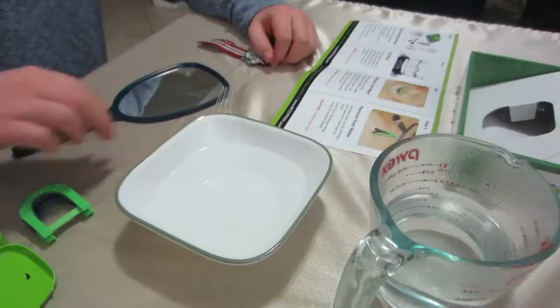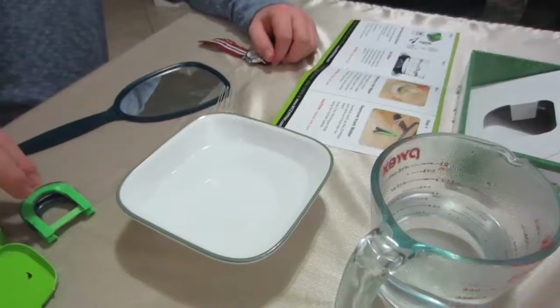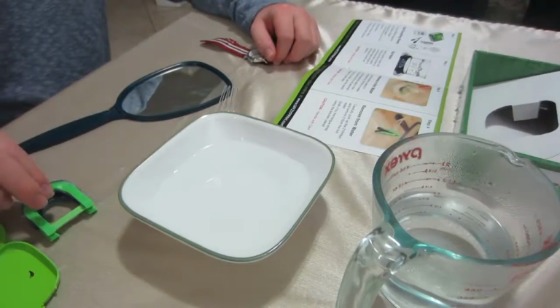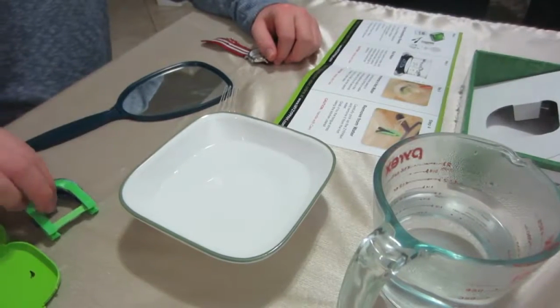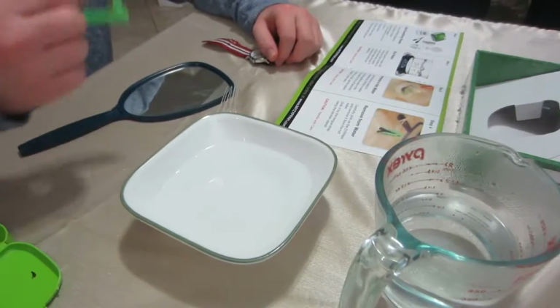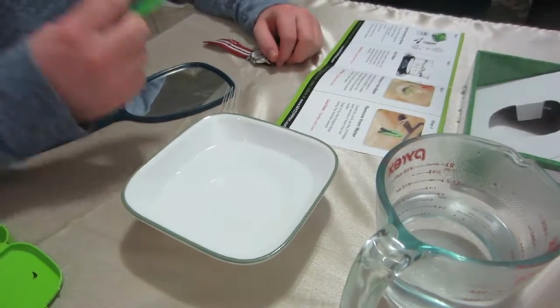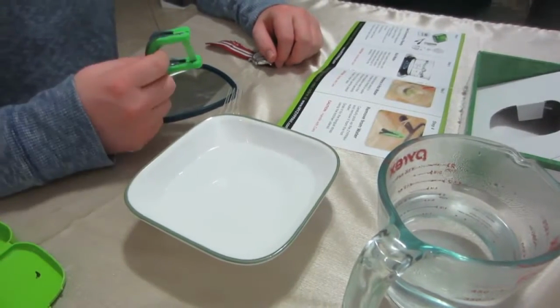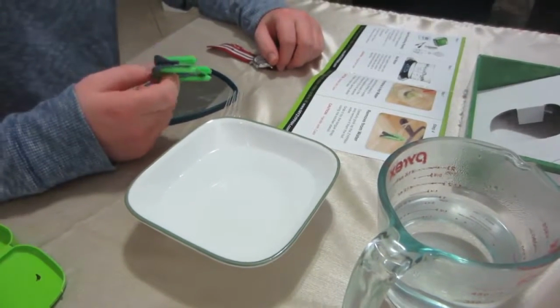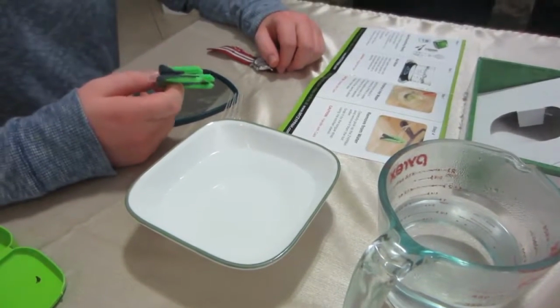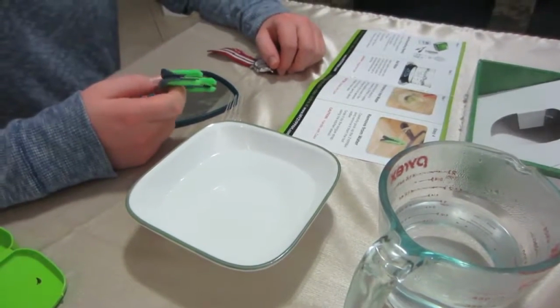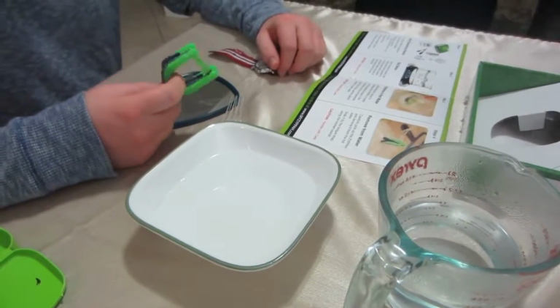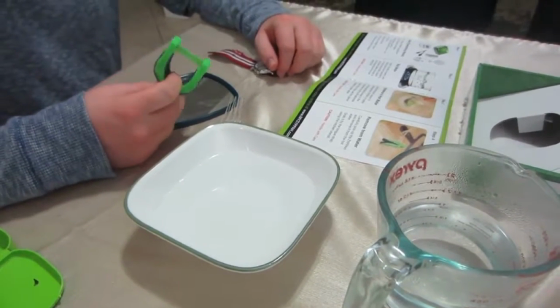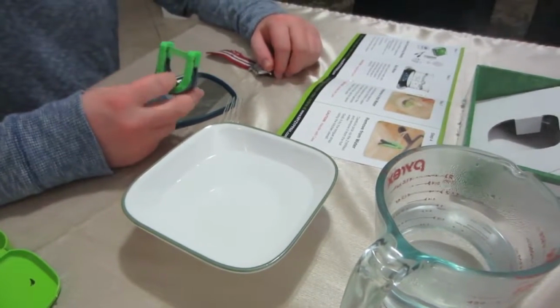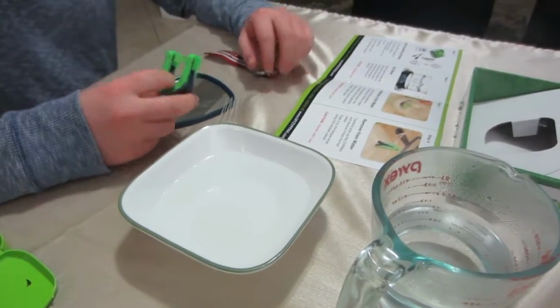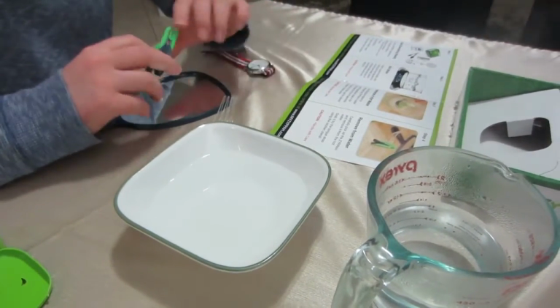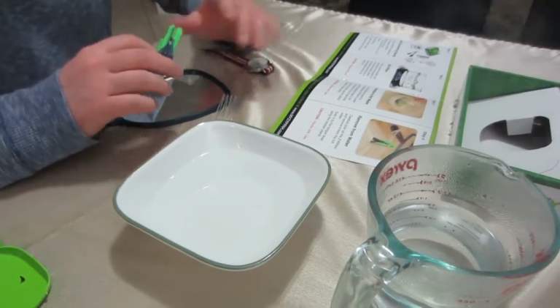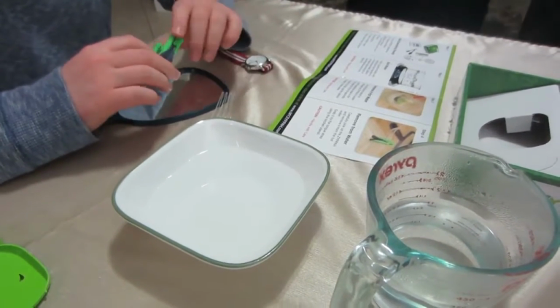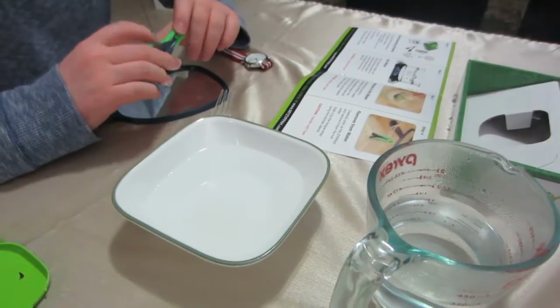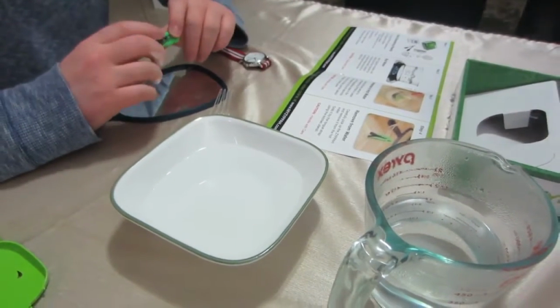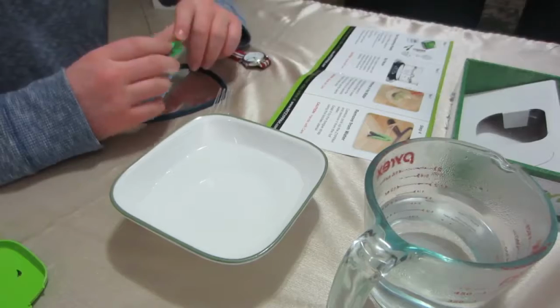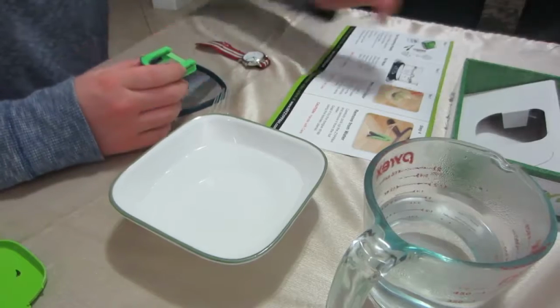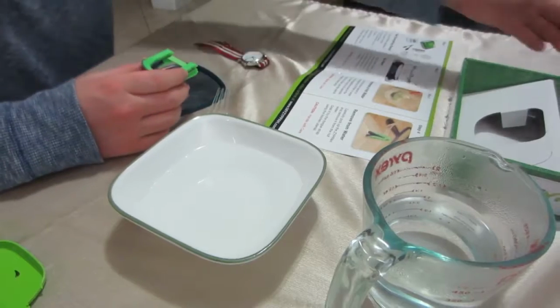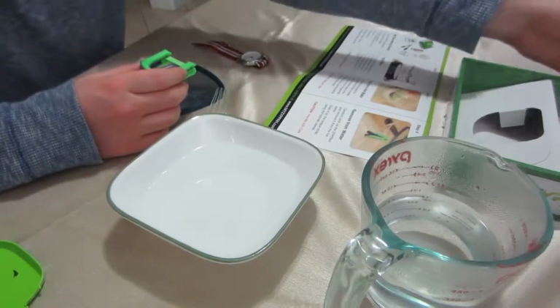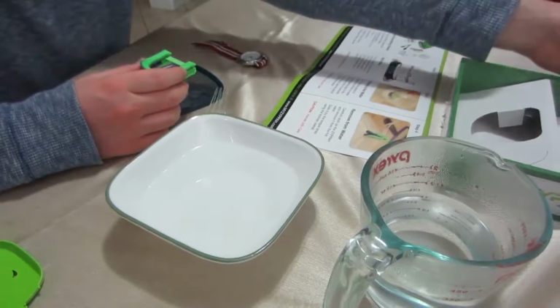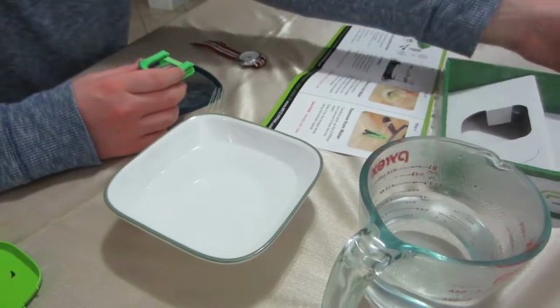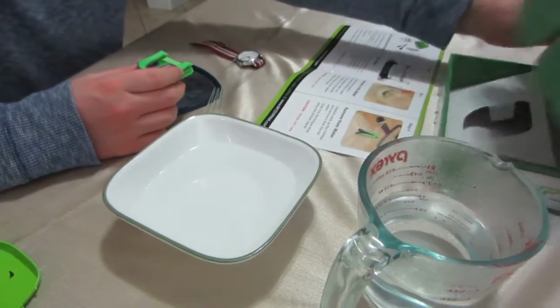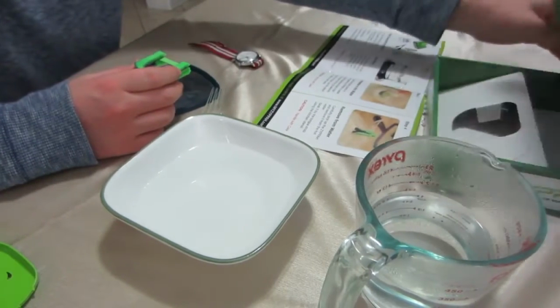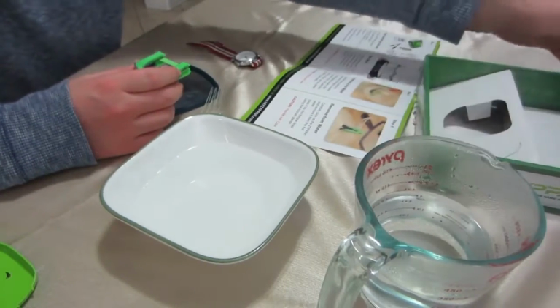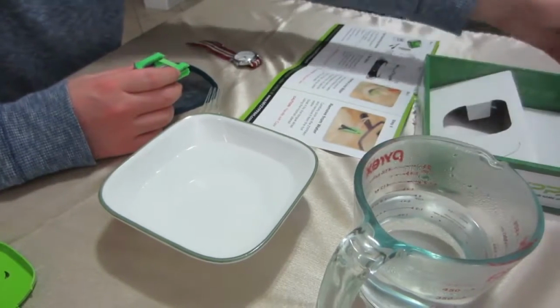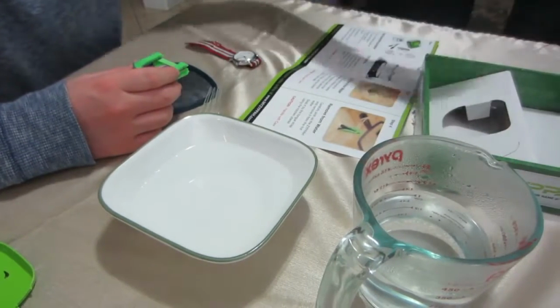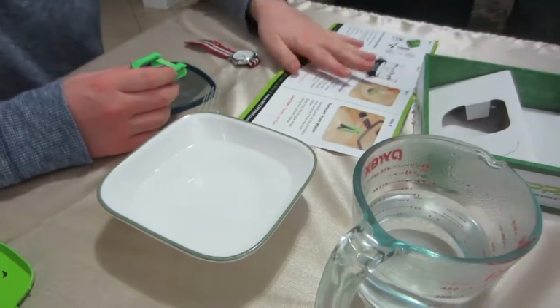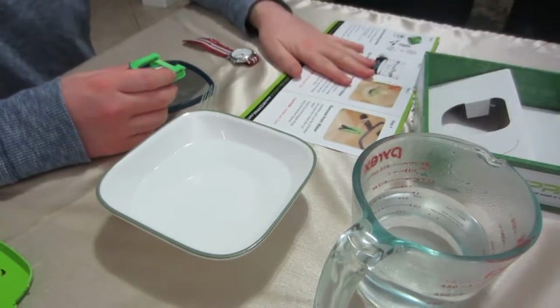I have my Zippa anti-snoring device and I am going to mold it now. We just opened it up and took it out of the box. We have the instructions here.